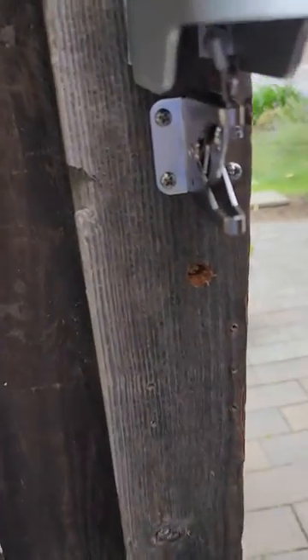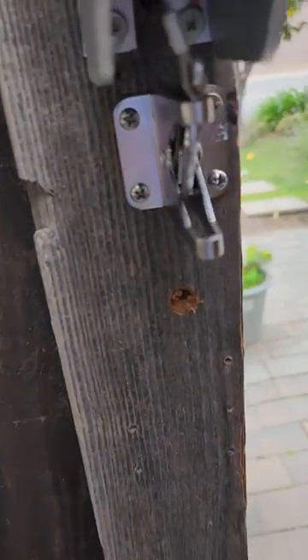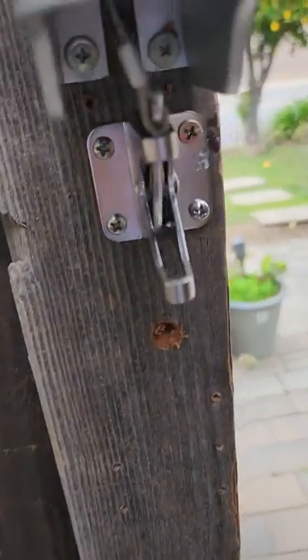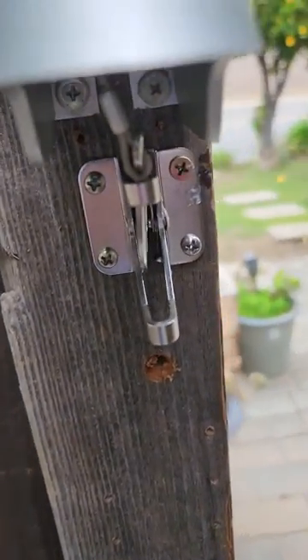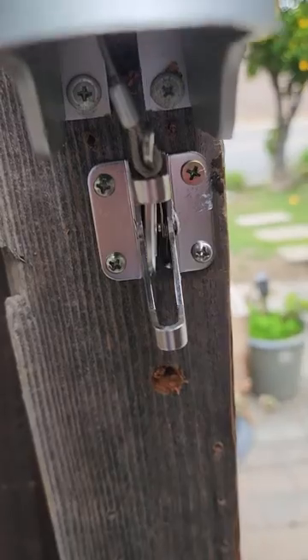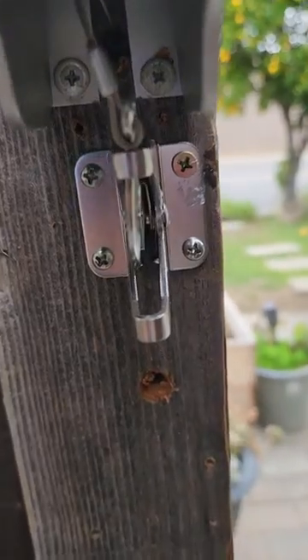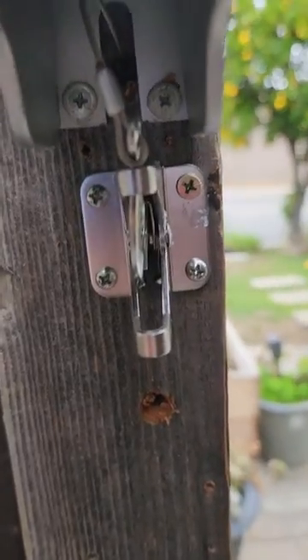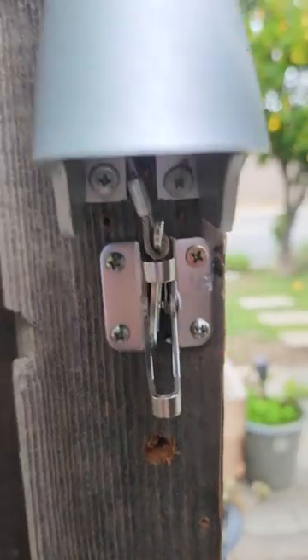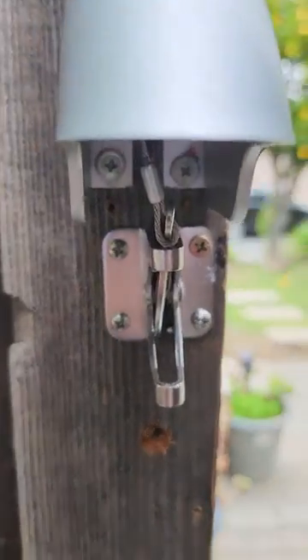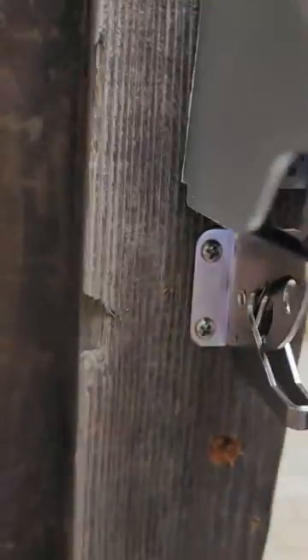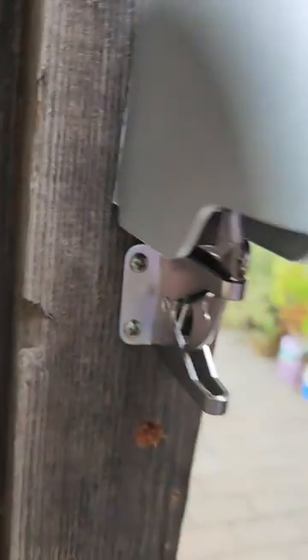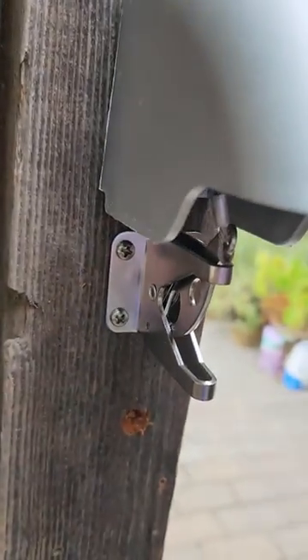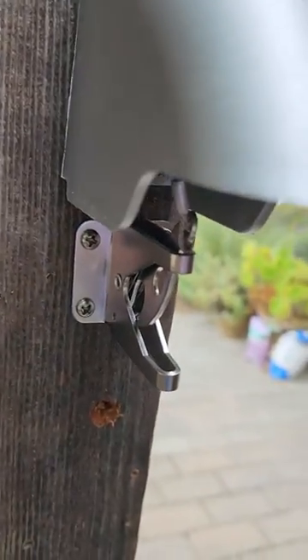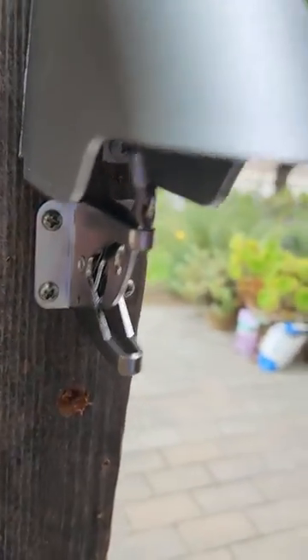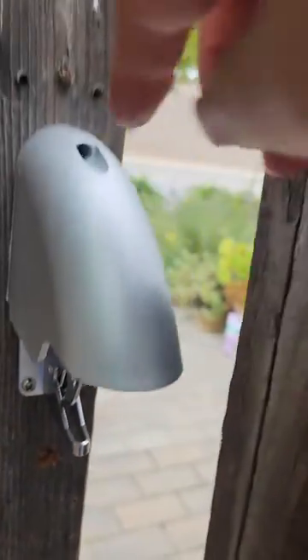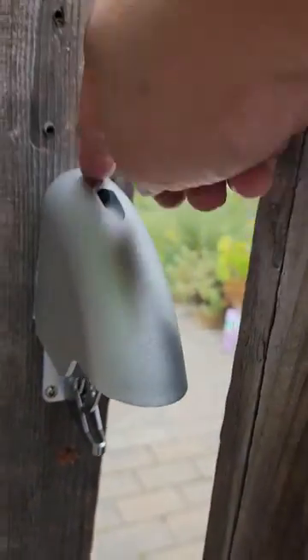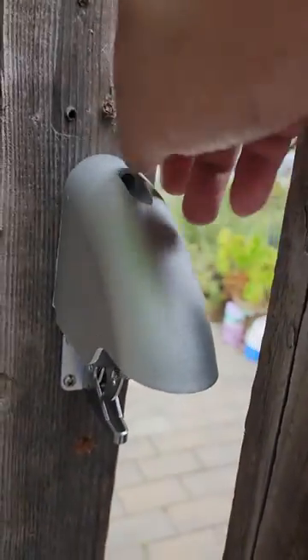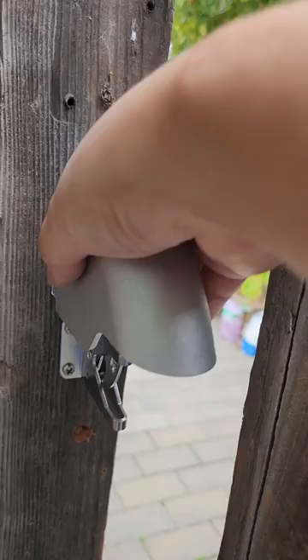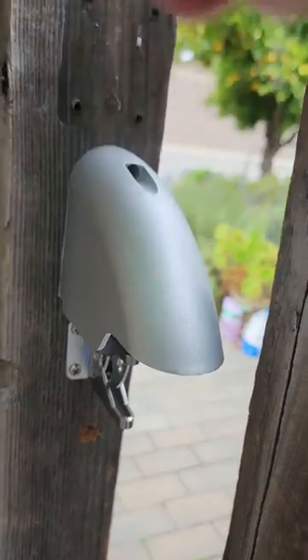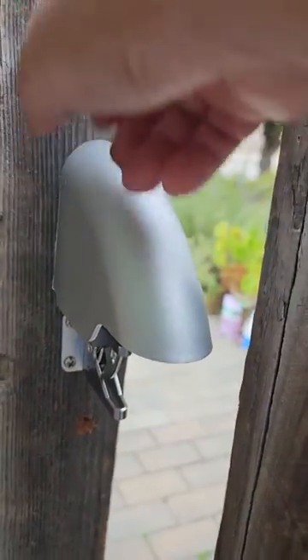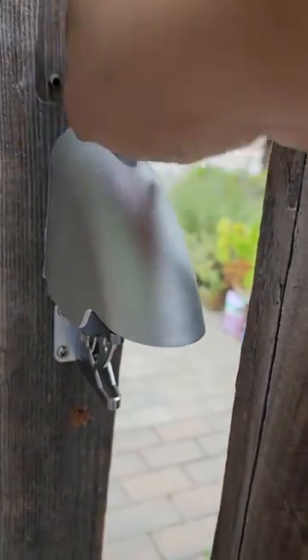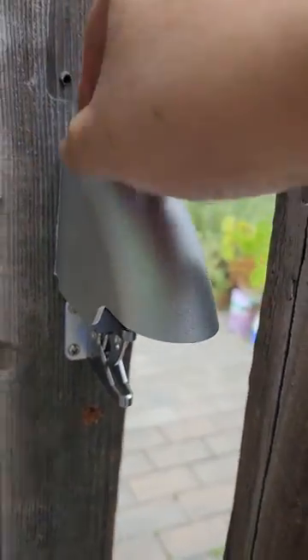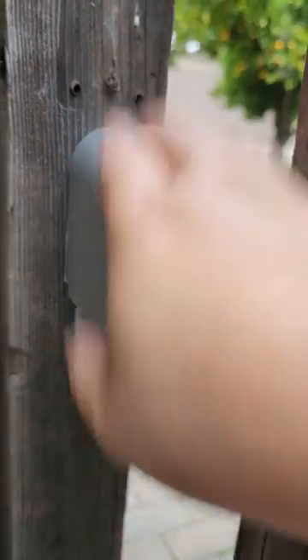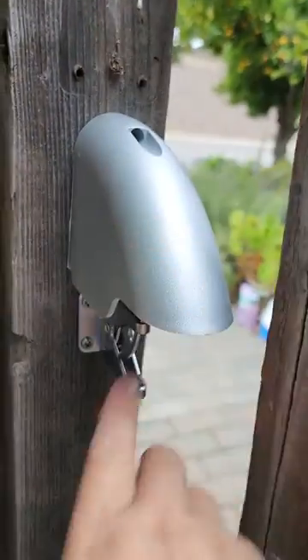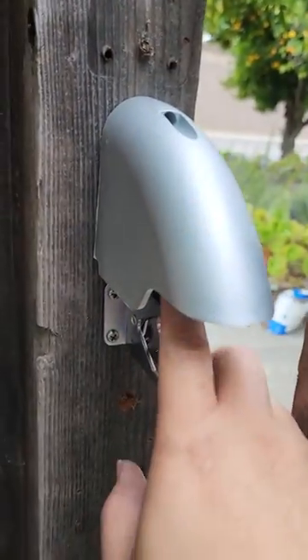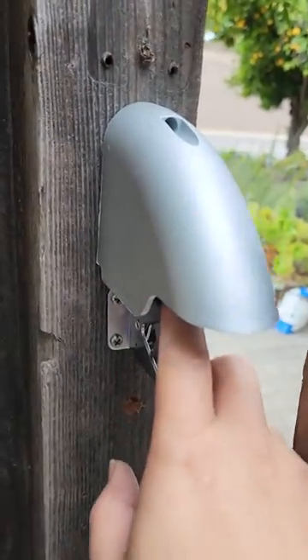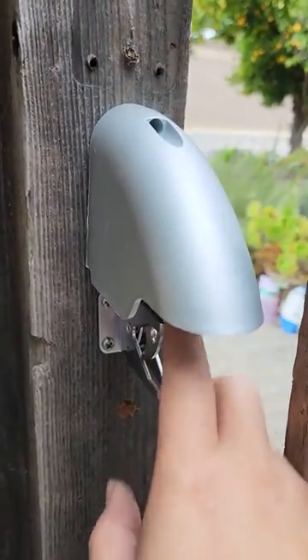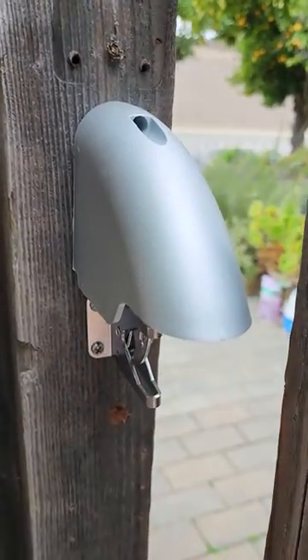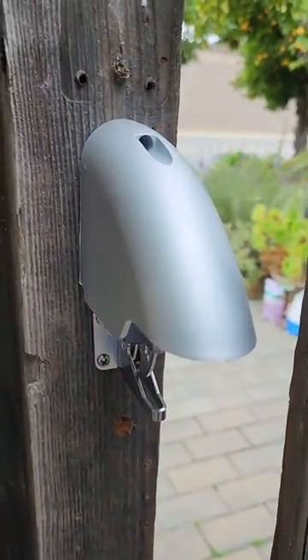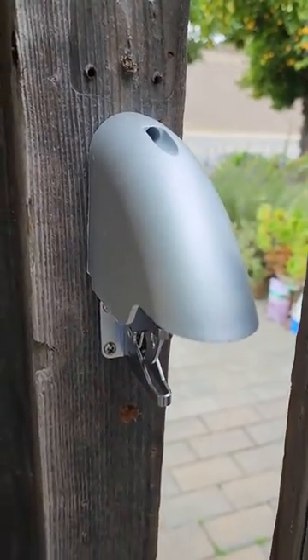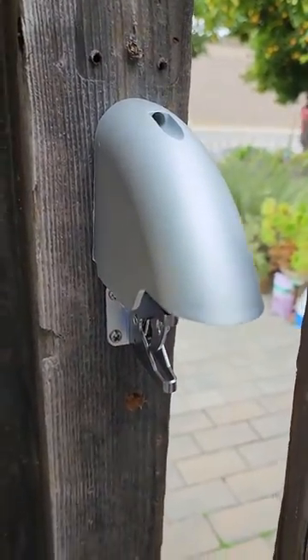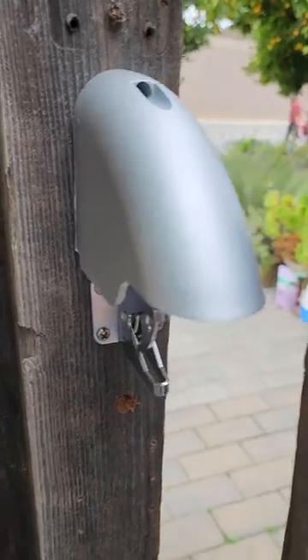The installation was pretty quick. This is the cover to protect against thieves maybe using a wire to try to open it. This protects the top part so they can't have access if they're reaching up from the top.